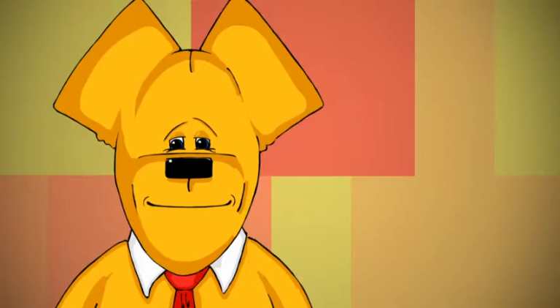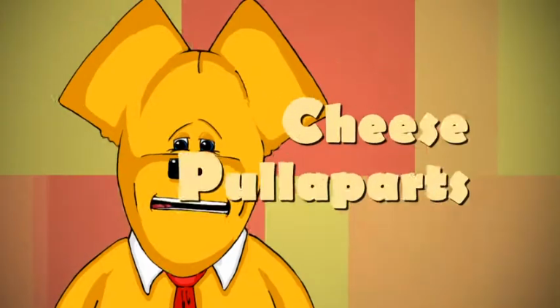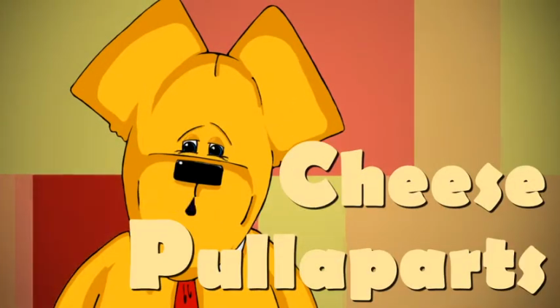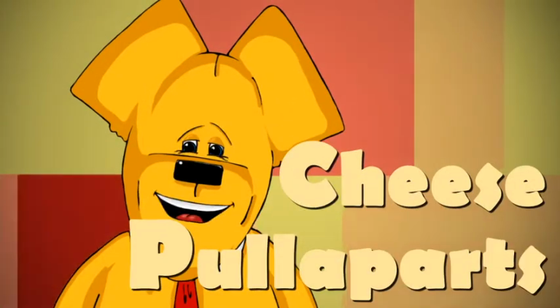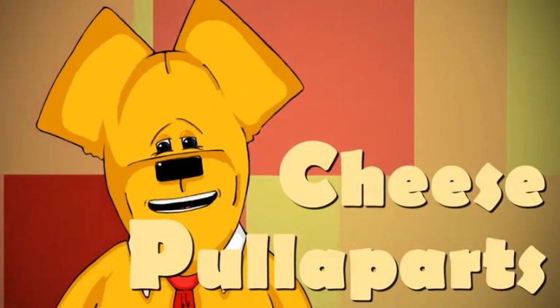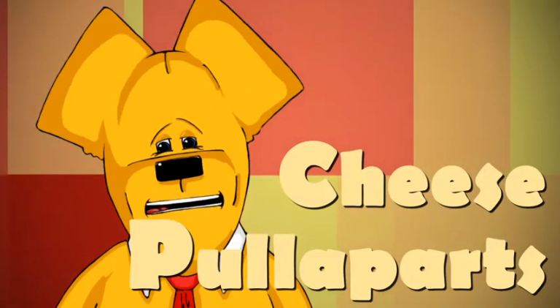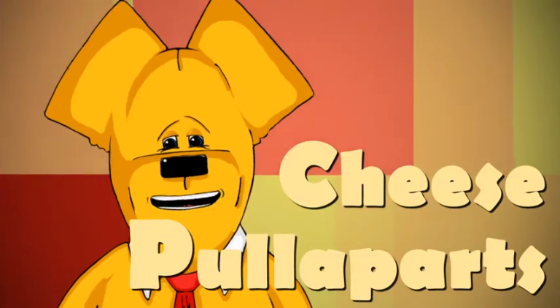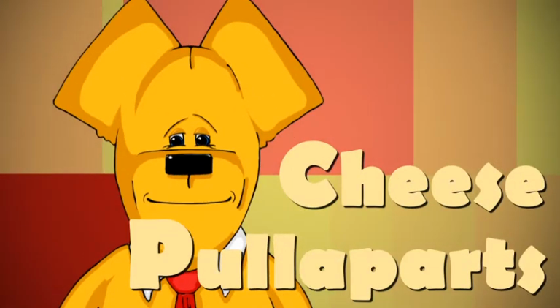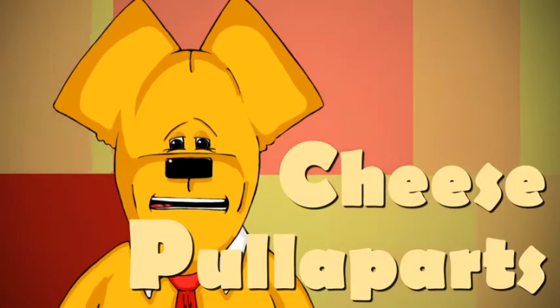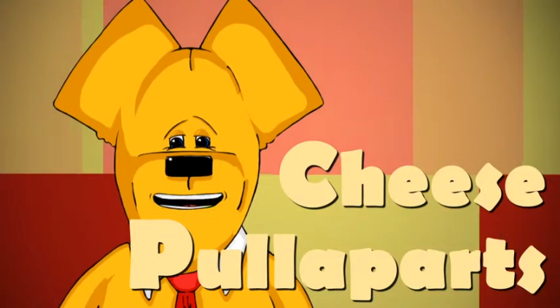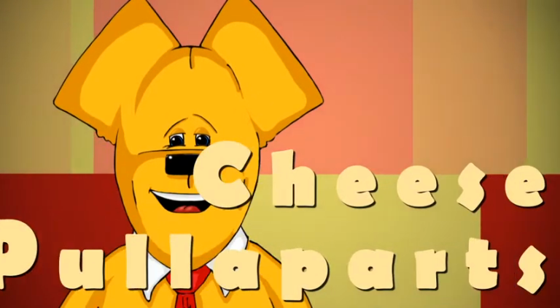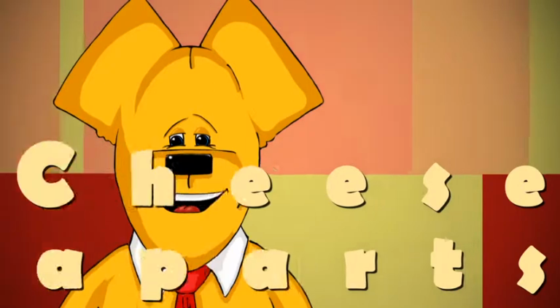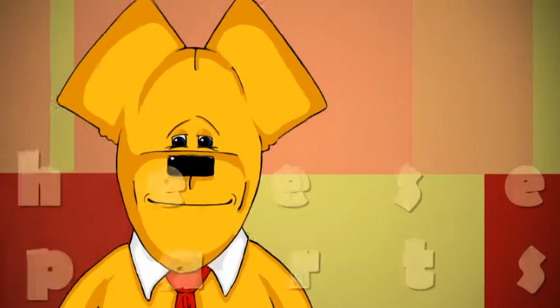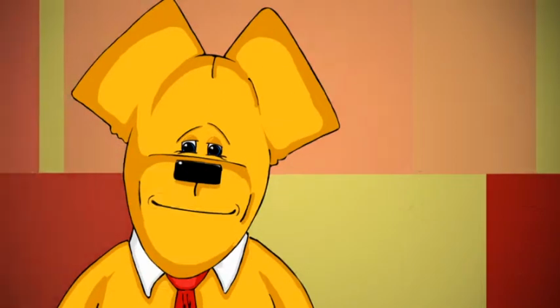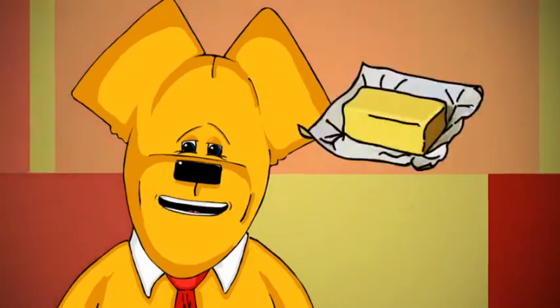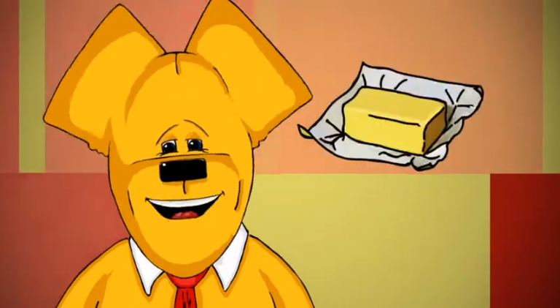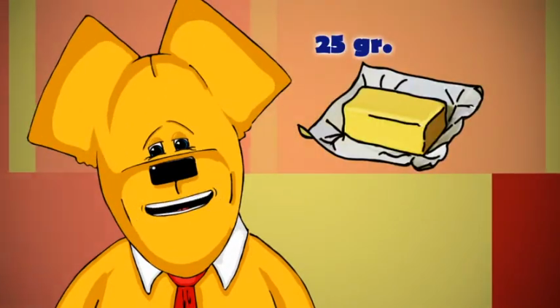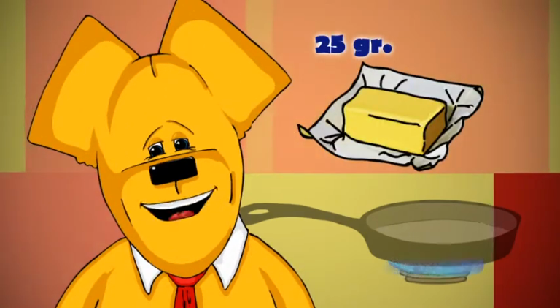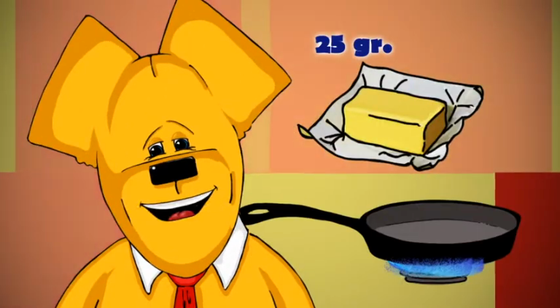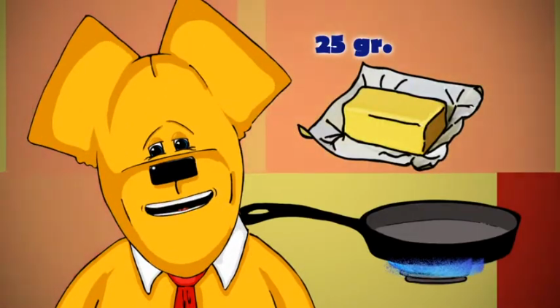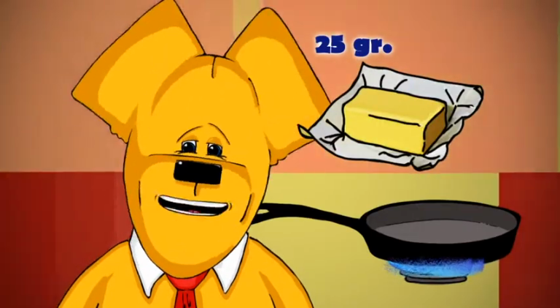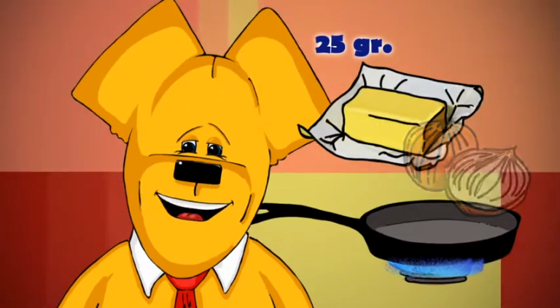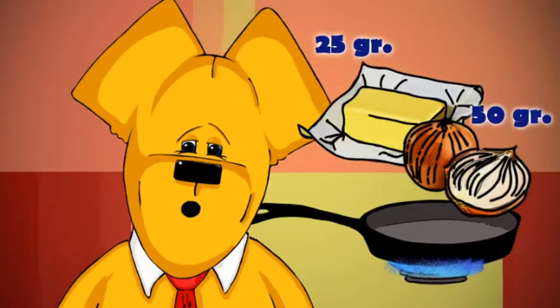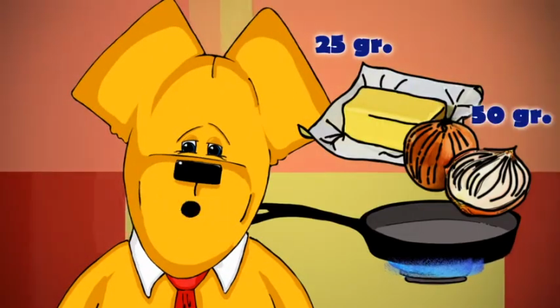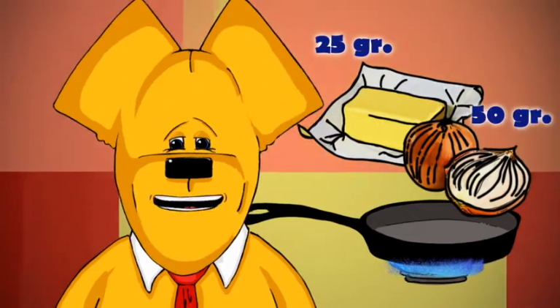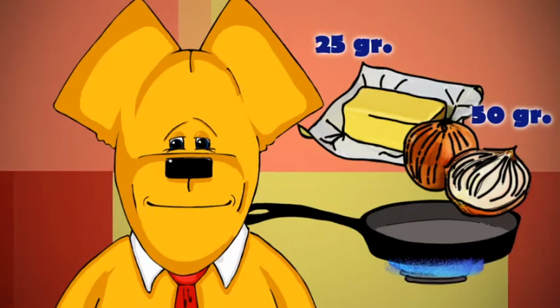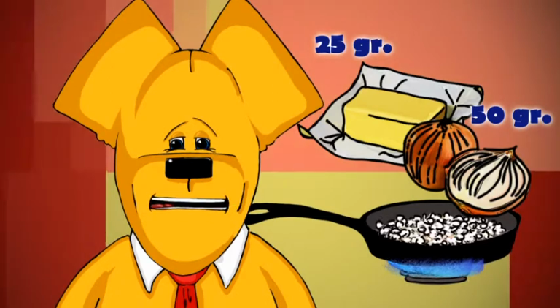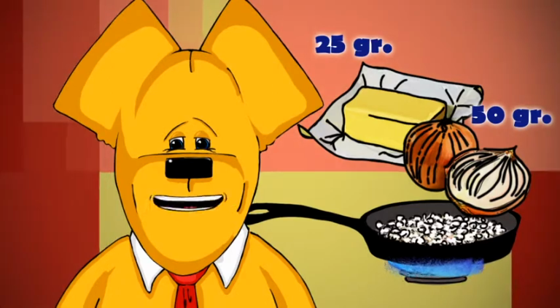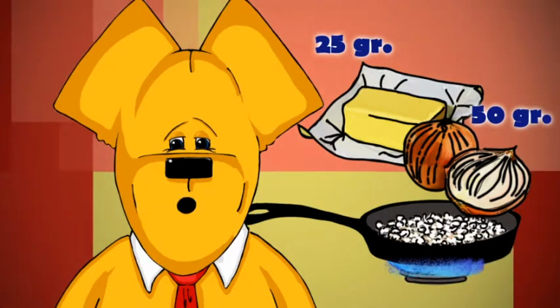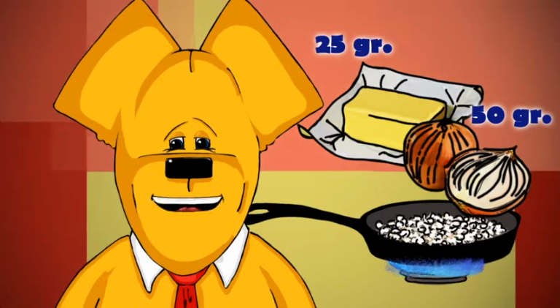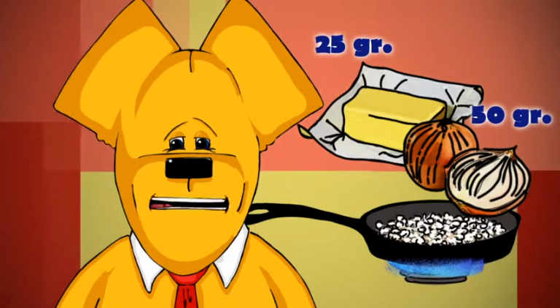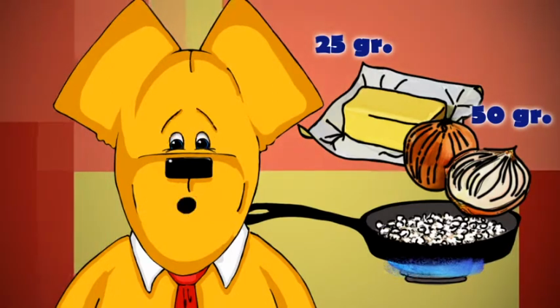Cheese Pull-A-Parts. Melt butter gently in a frying pan and add chopped onion. Fry until softened, then cool.